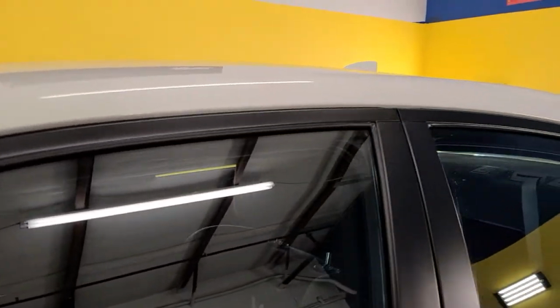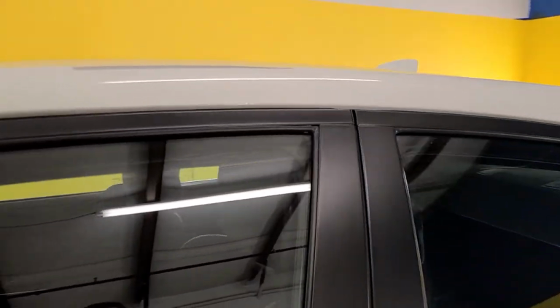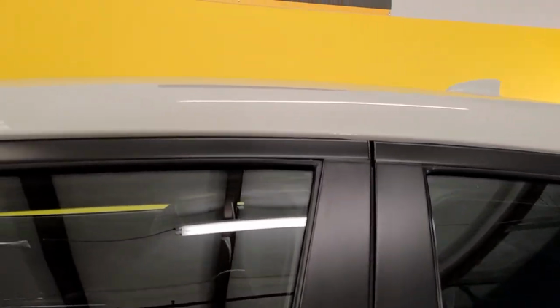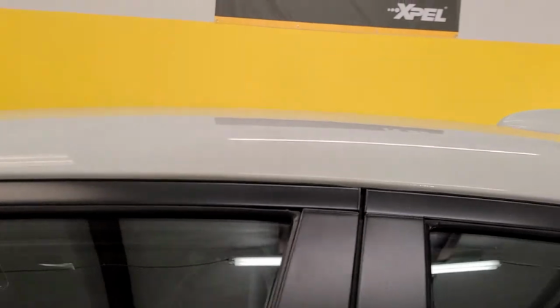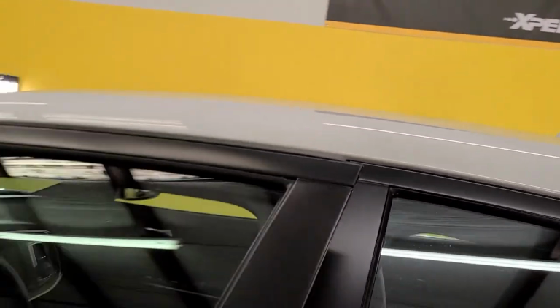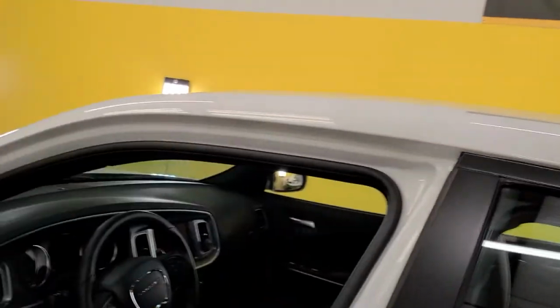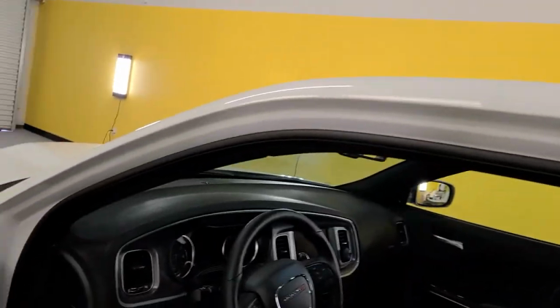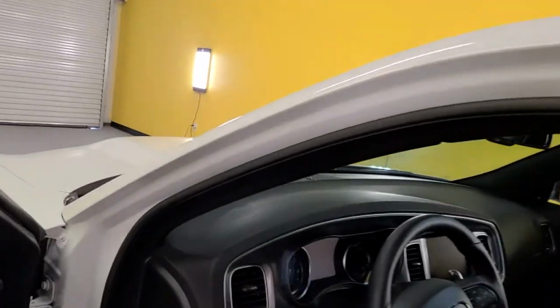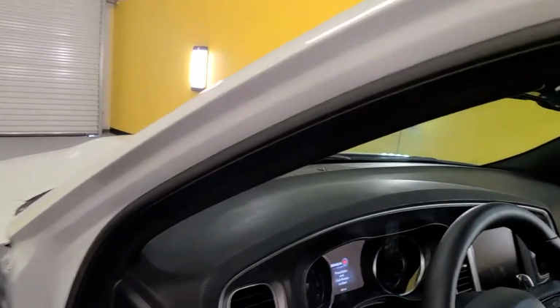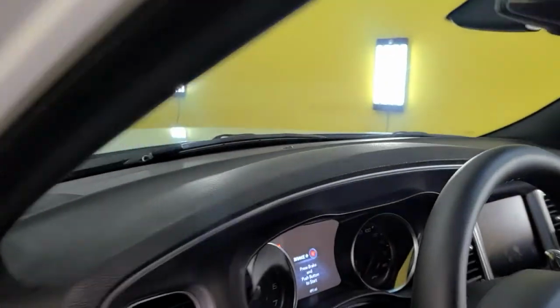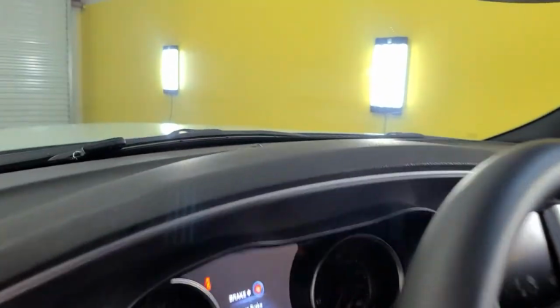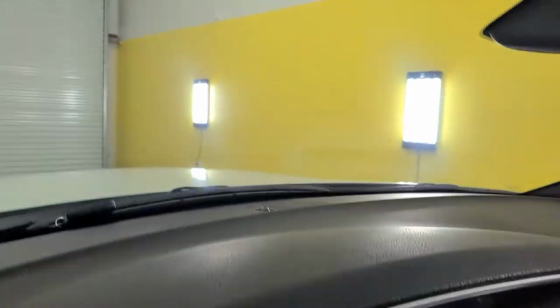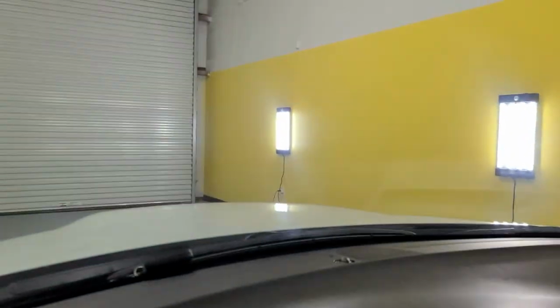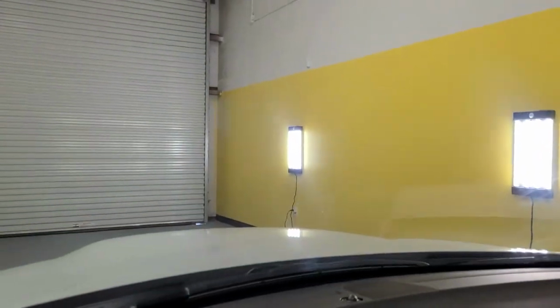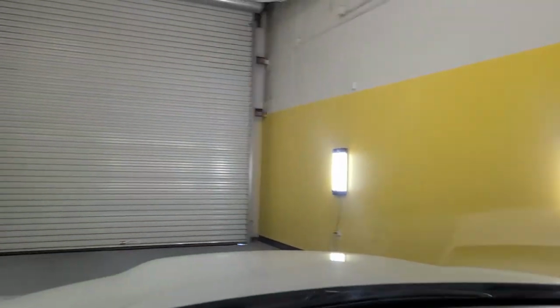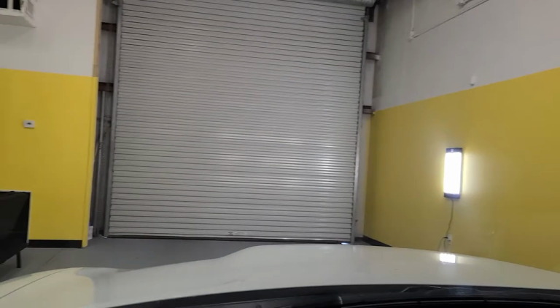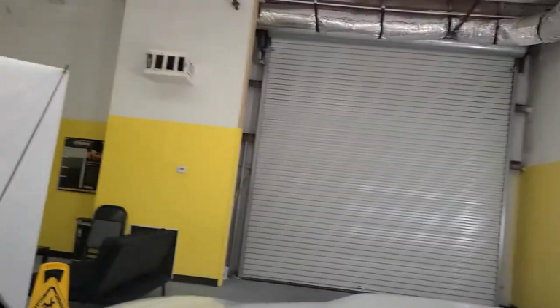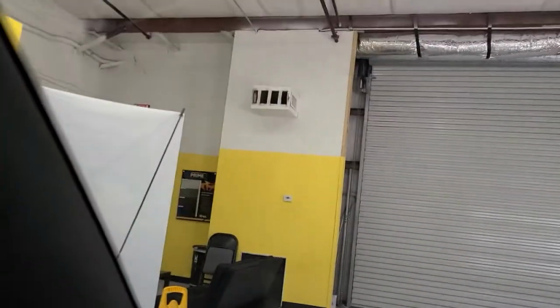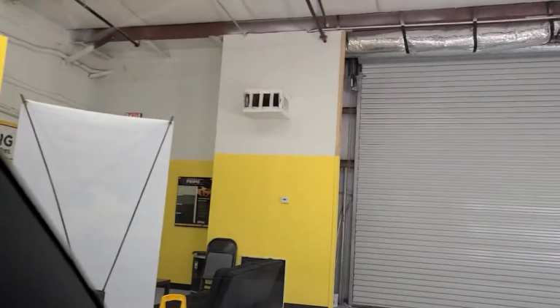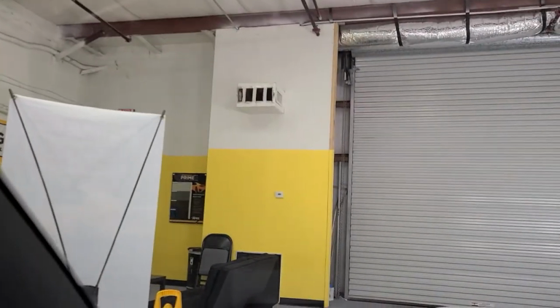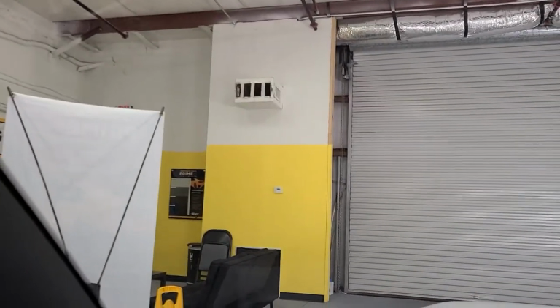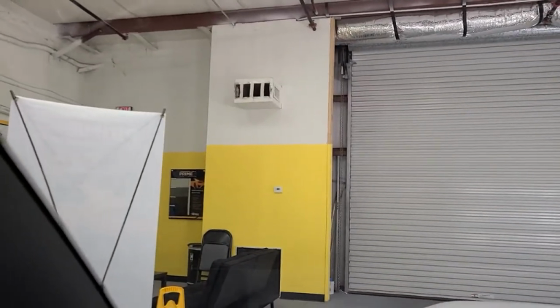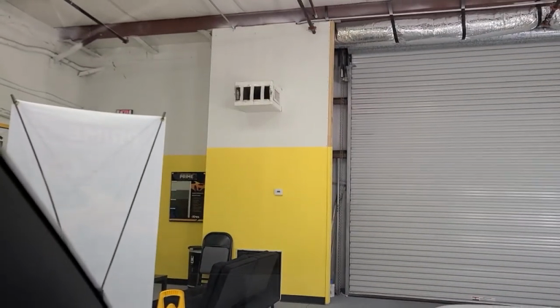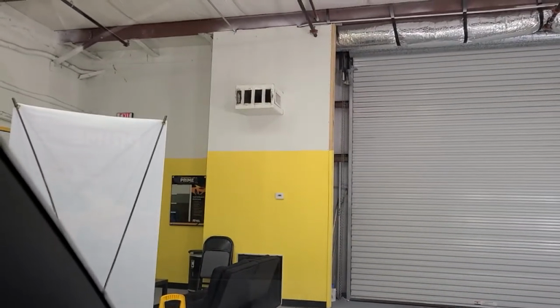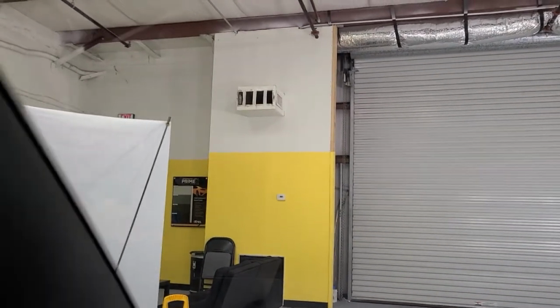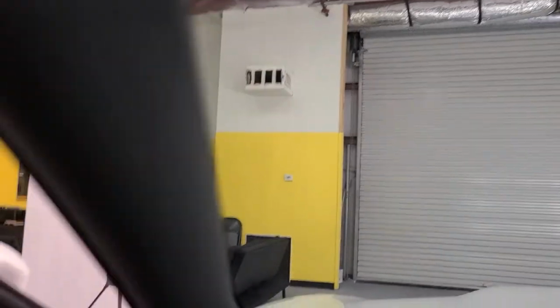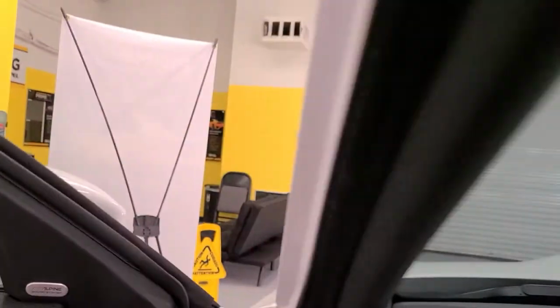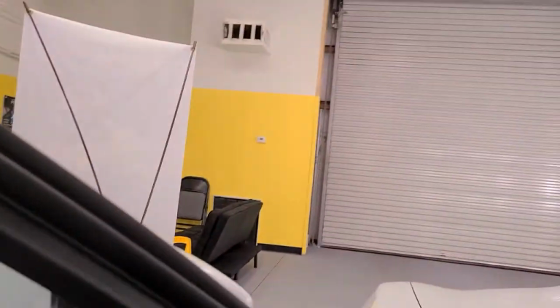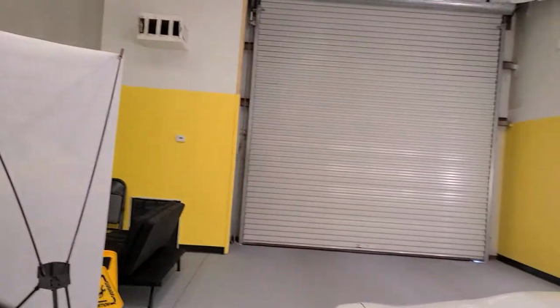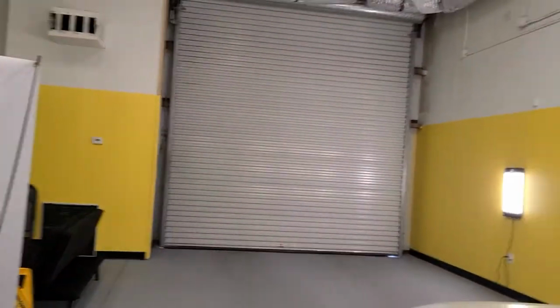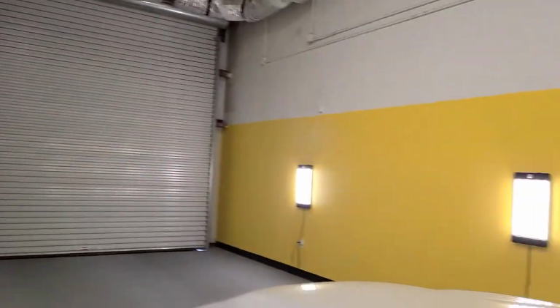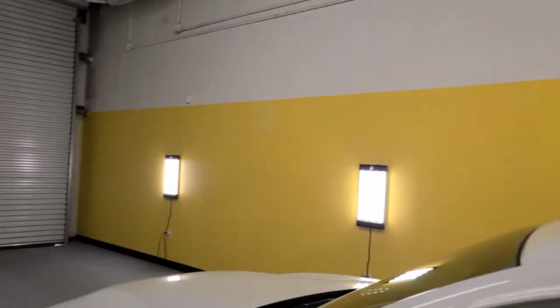We also have an XR Plus Super Ceramic 70 that rejects over 90% of the infrared heat. Look at how crystal clear that is — it doesn't have that blue look like some of the other clear ceramics do.